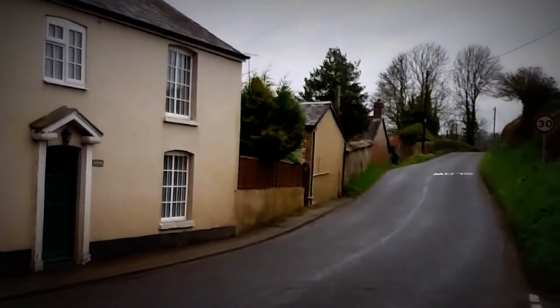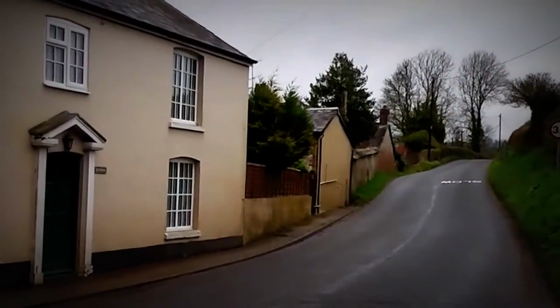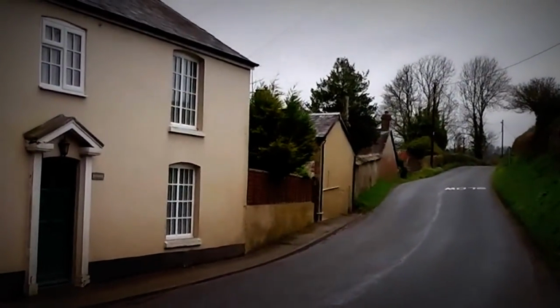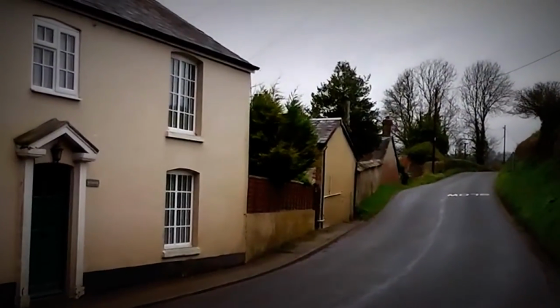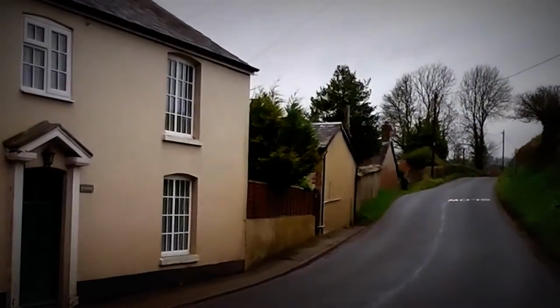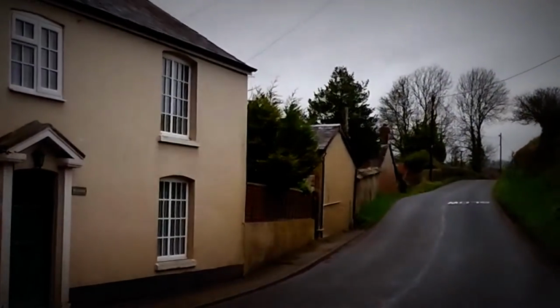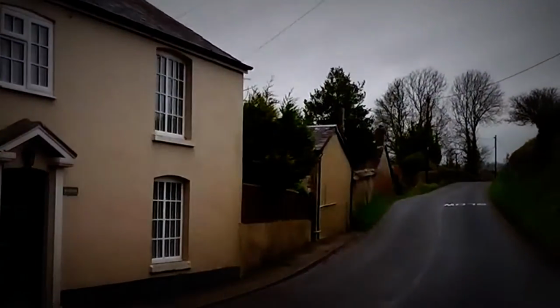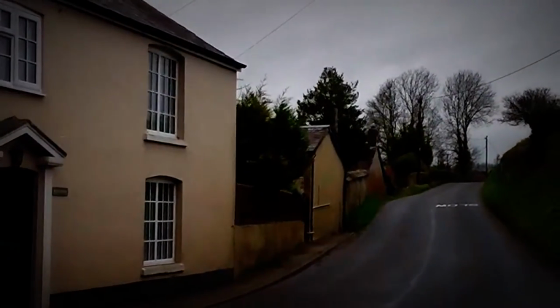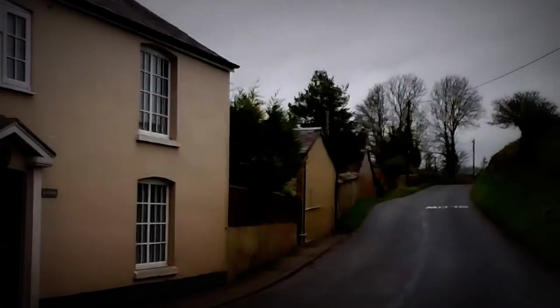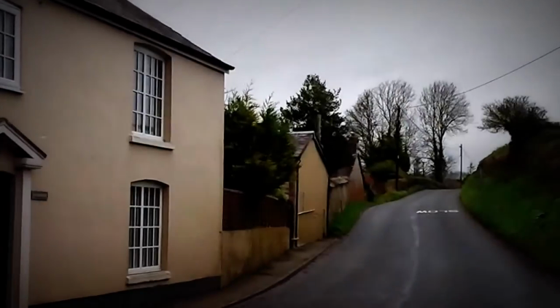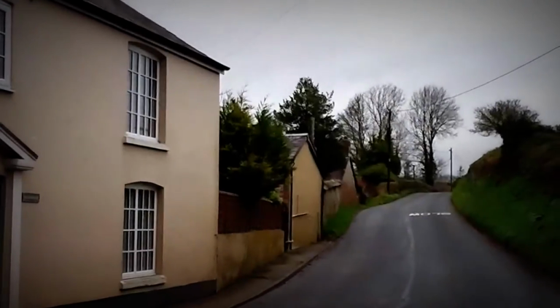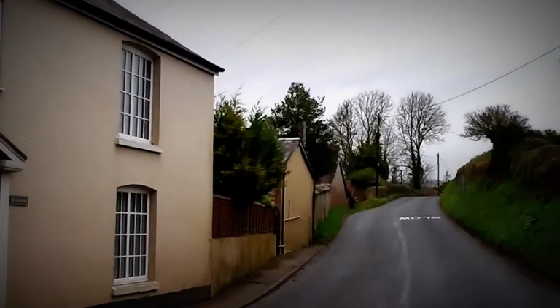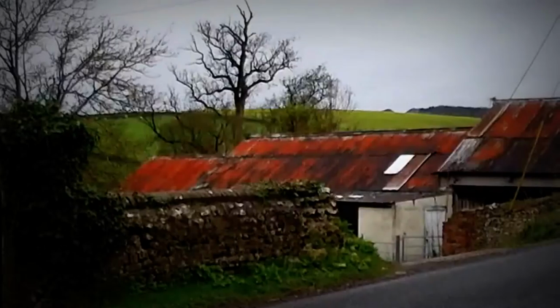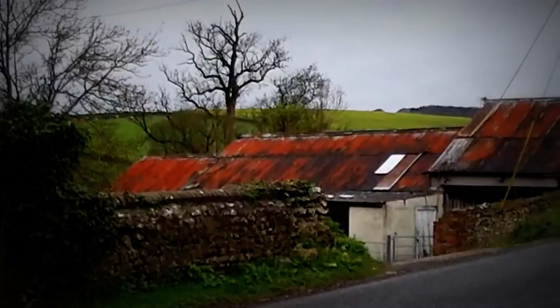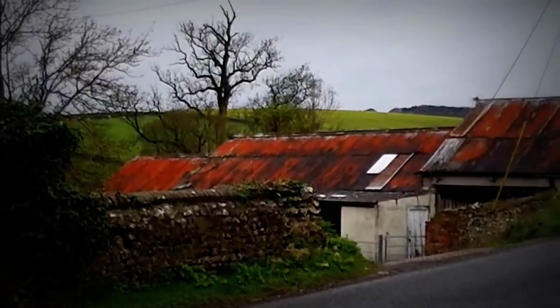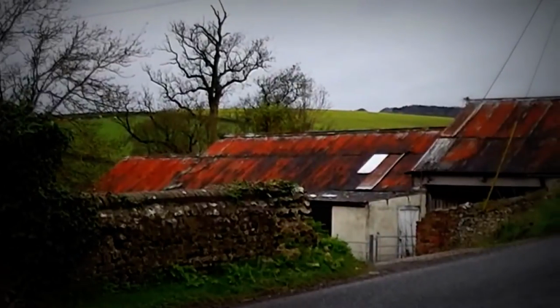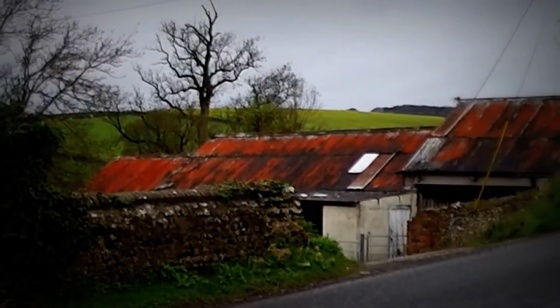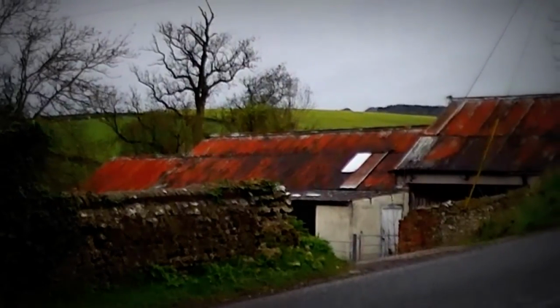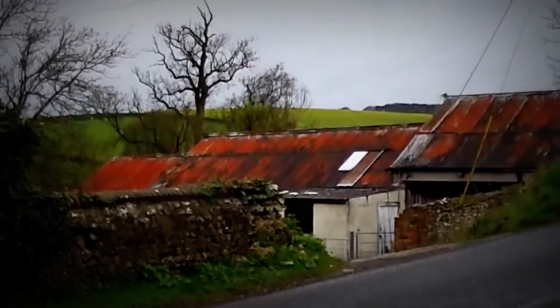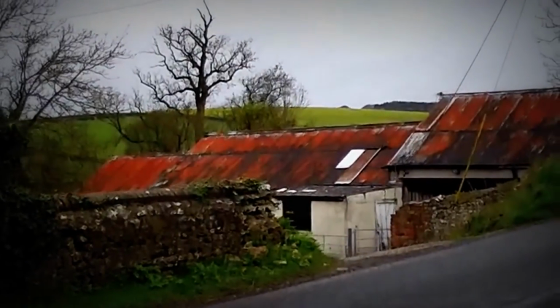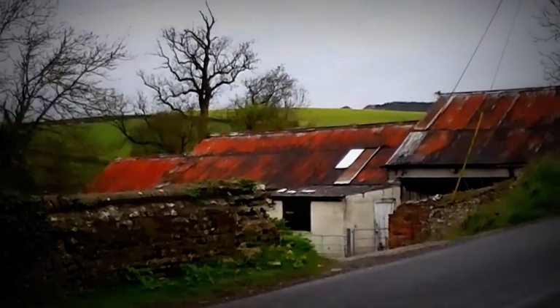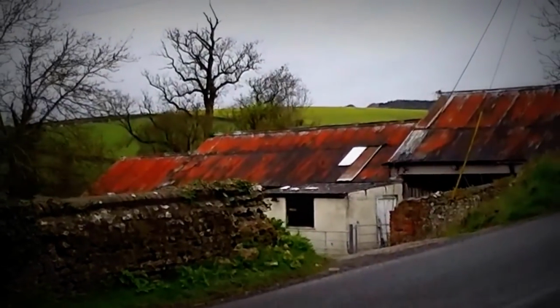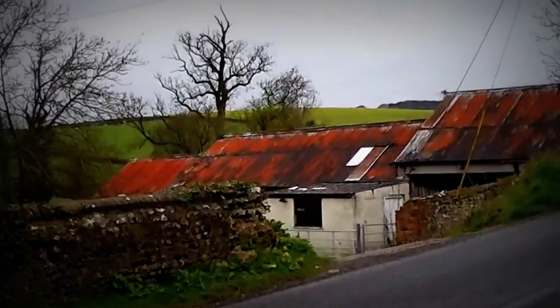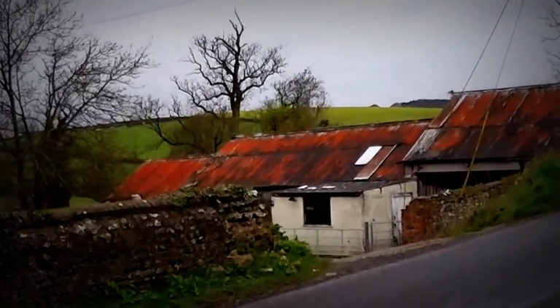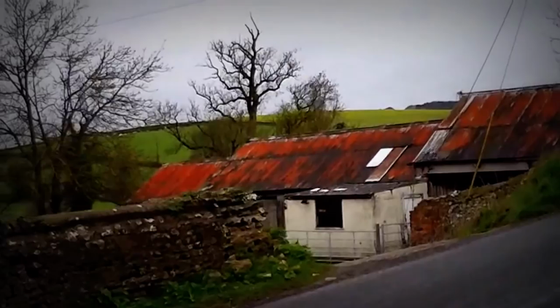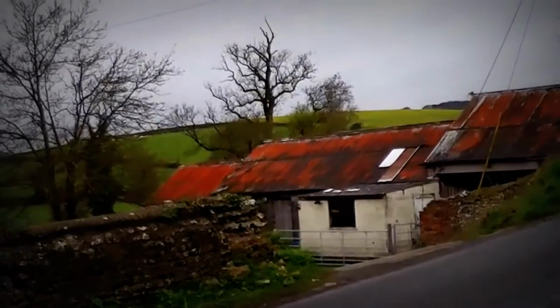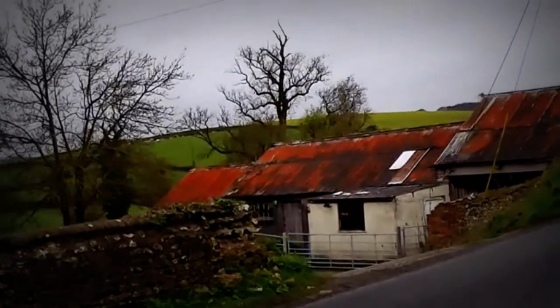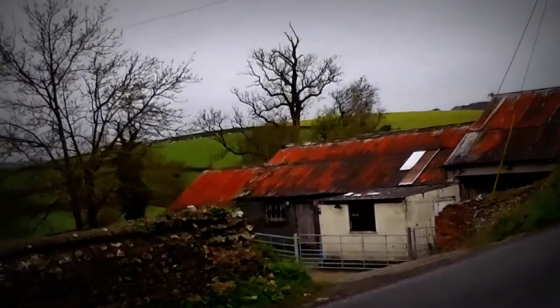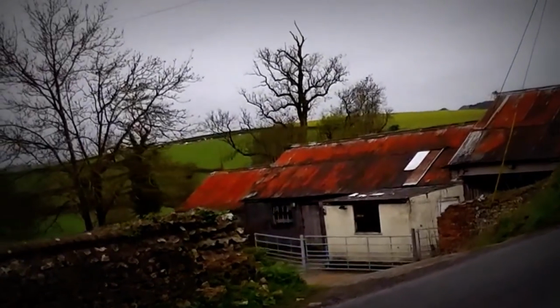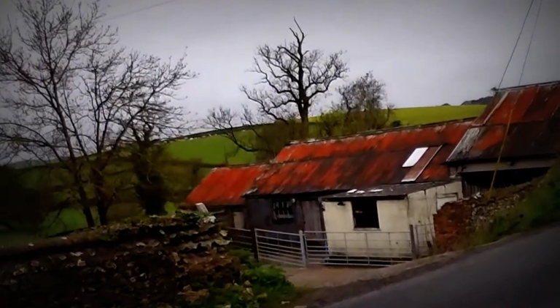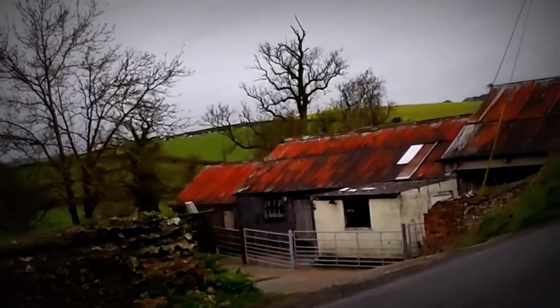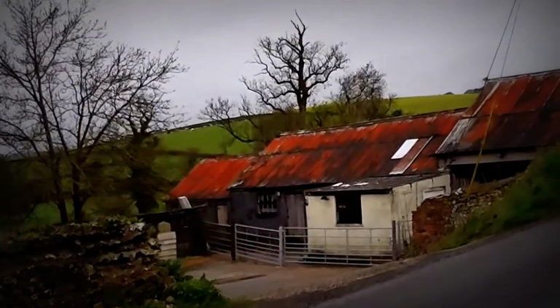I've noticed a nice little footpath up this way. These old corrugated roofs go such an interesting colour — really arty.